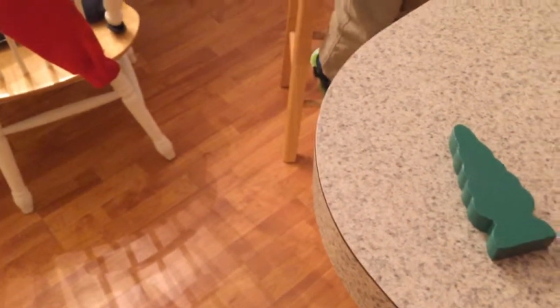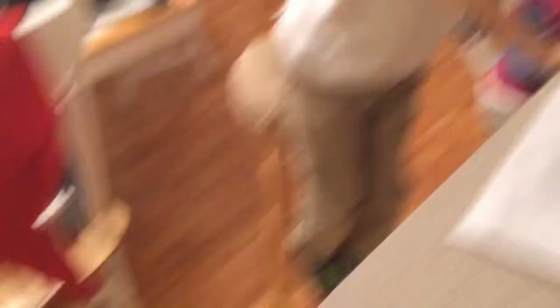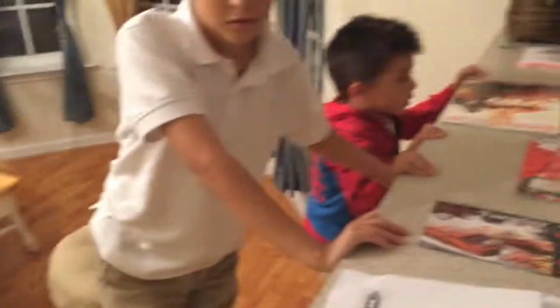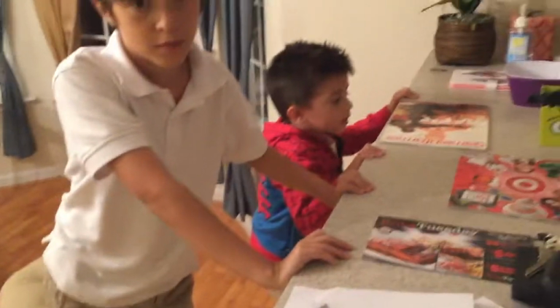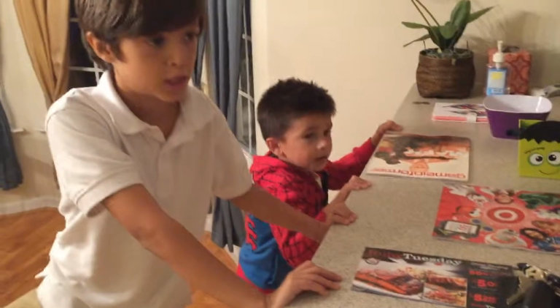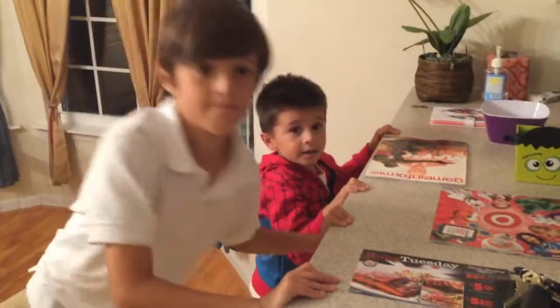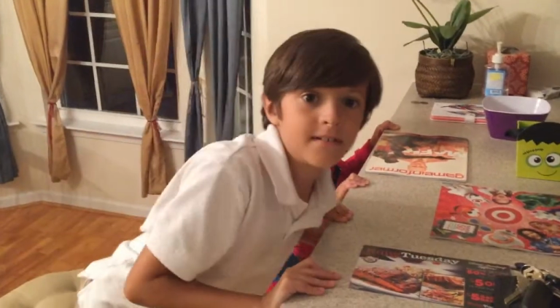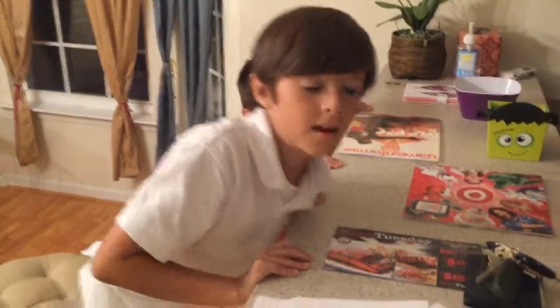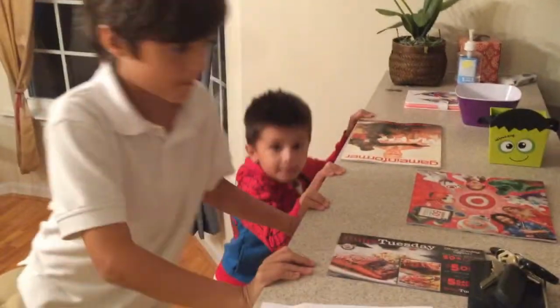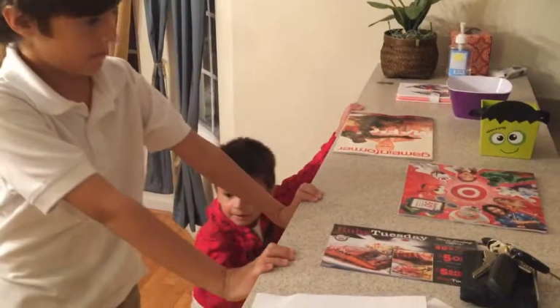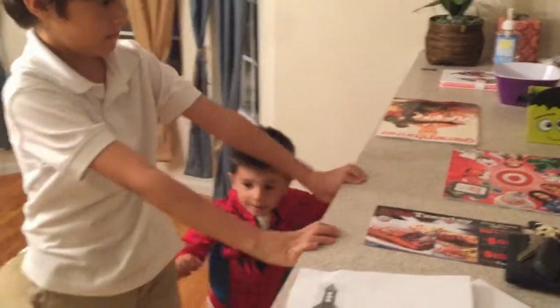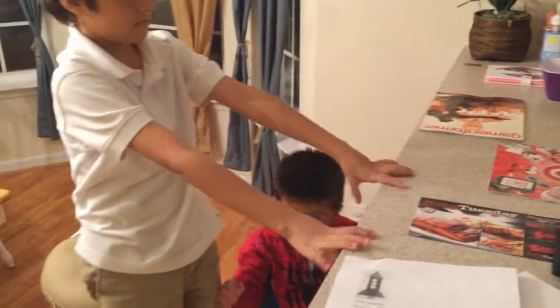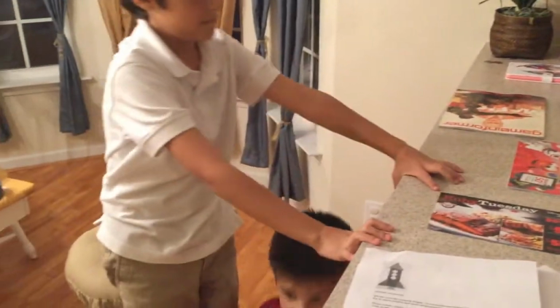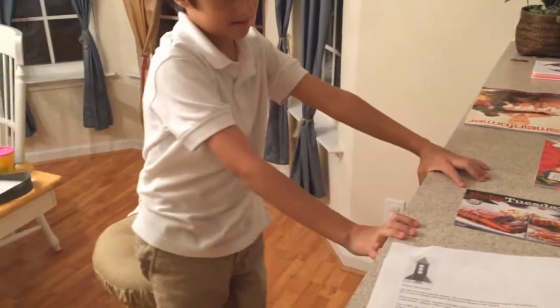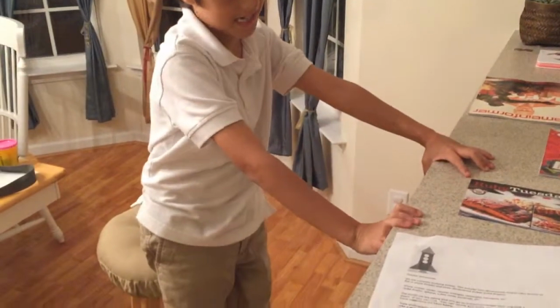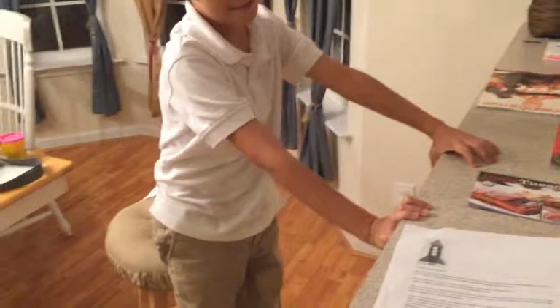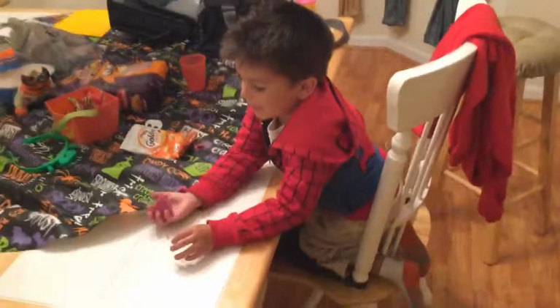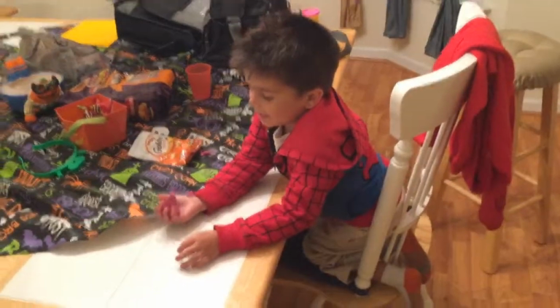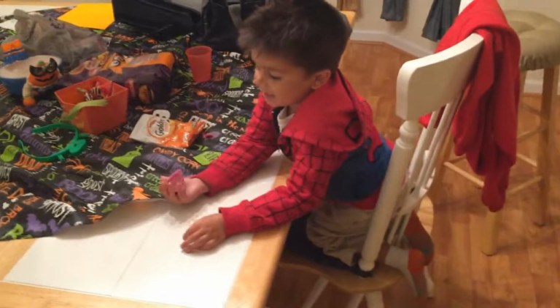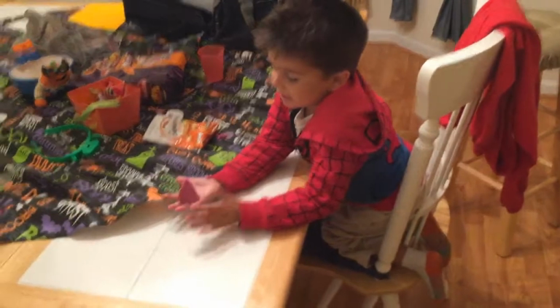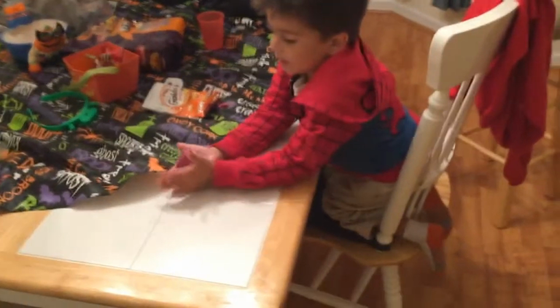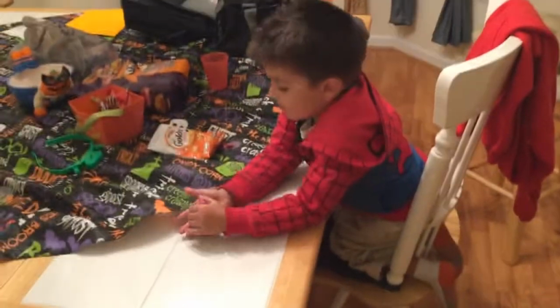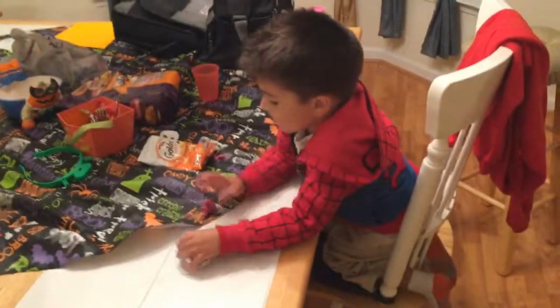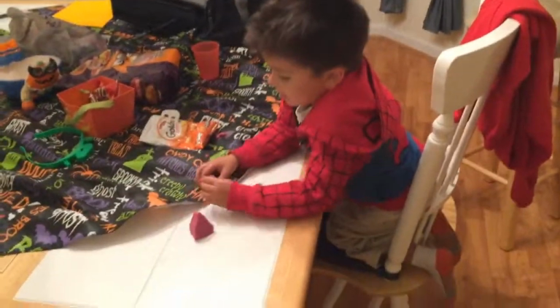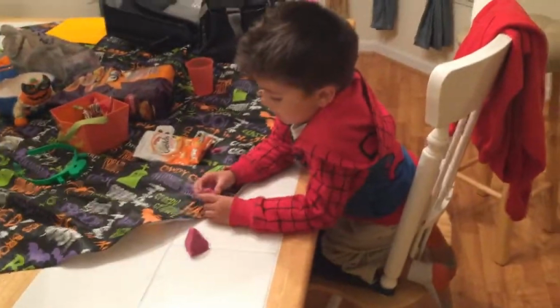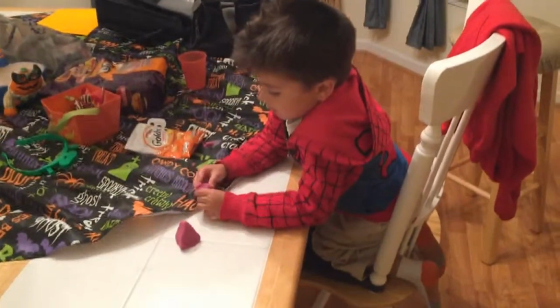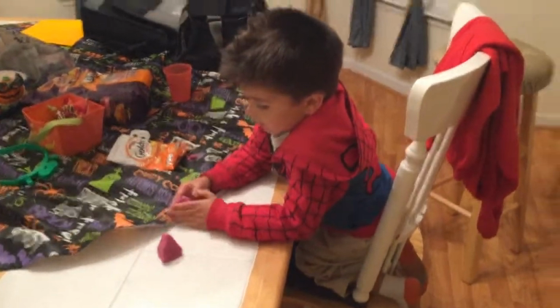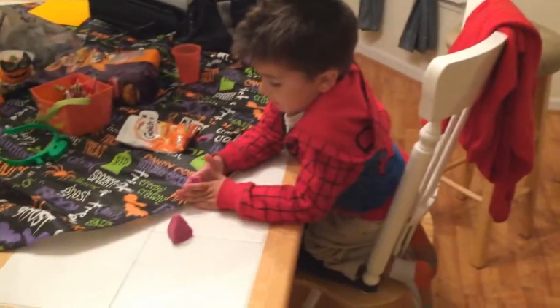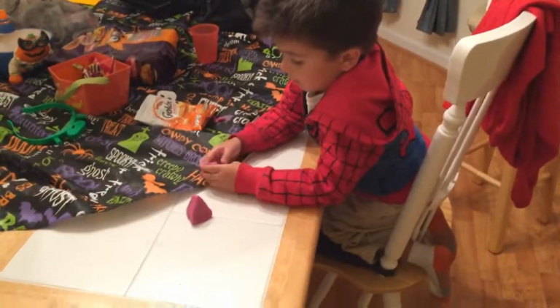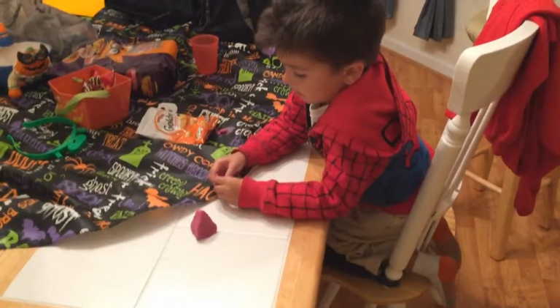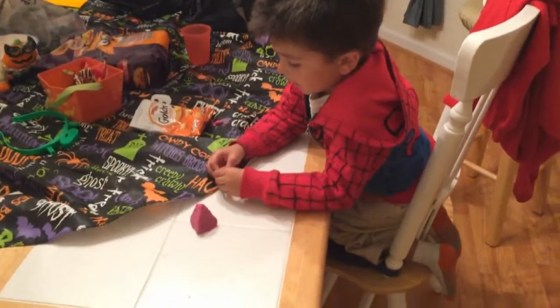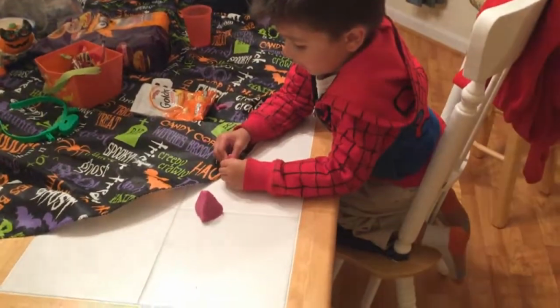Alright. Find me a pyramid. Go. Pyramid. Pyramid. What you got? Pyramid. What's it made out of? Play-doh.